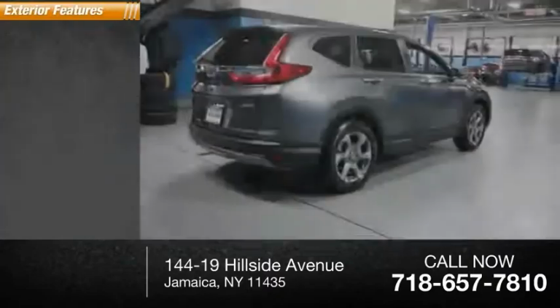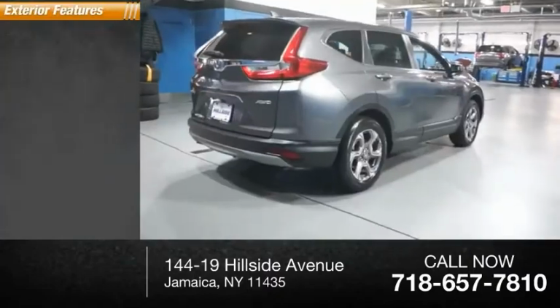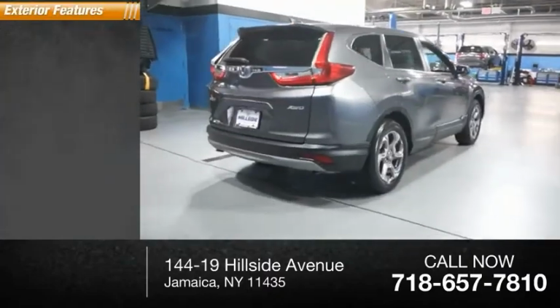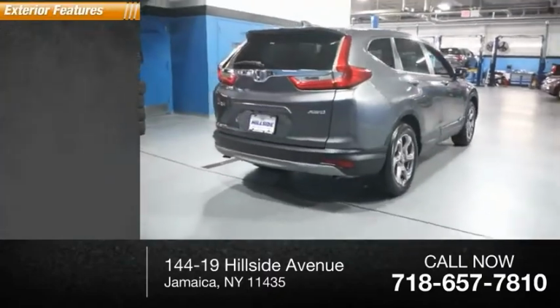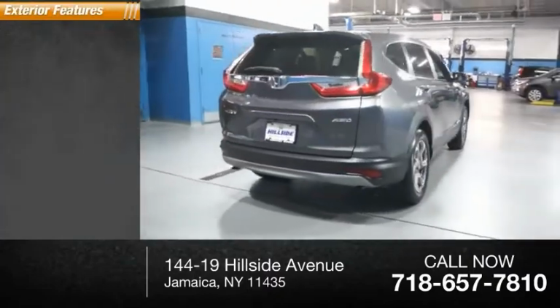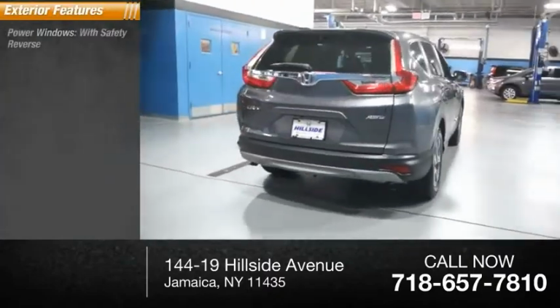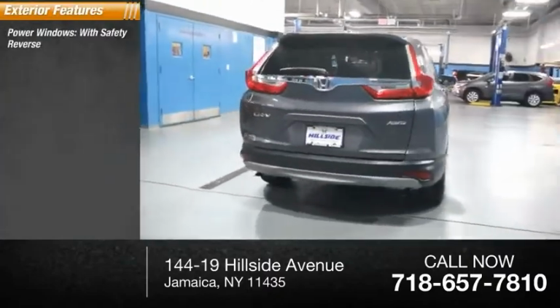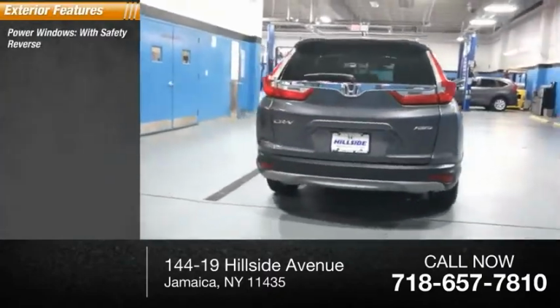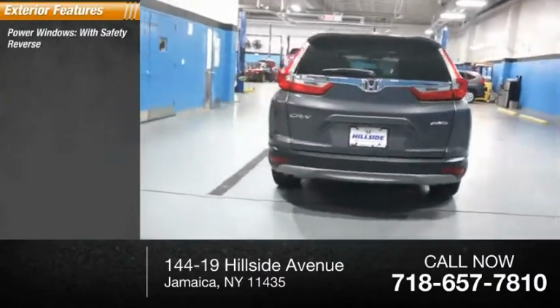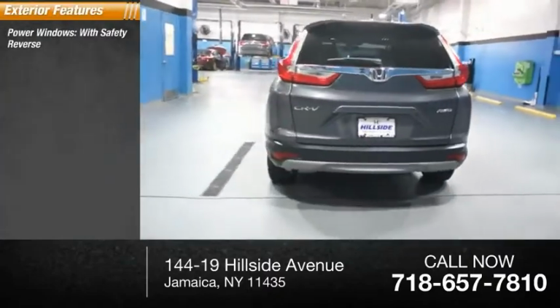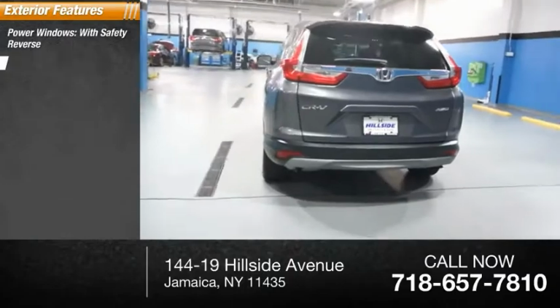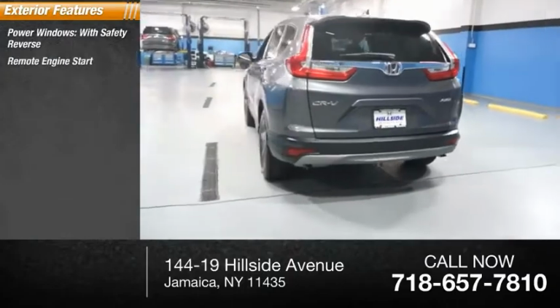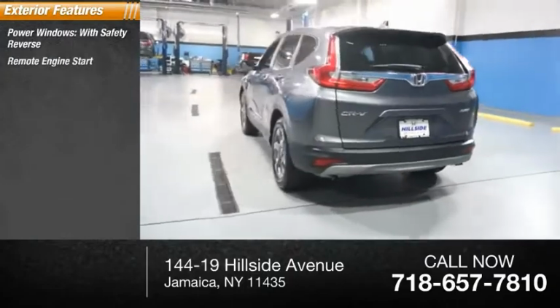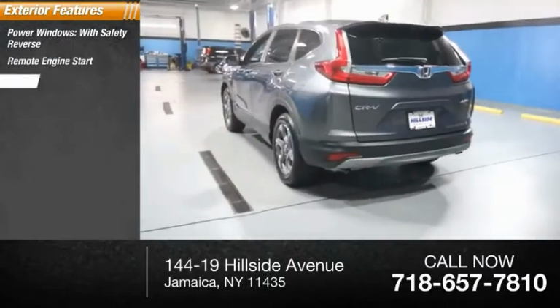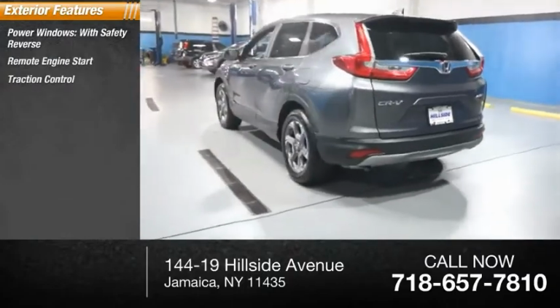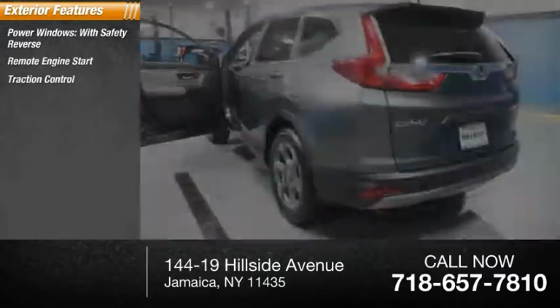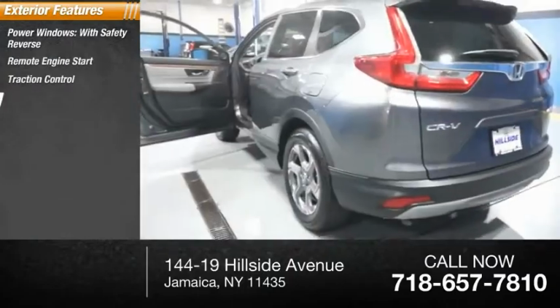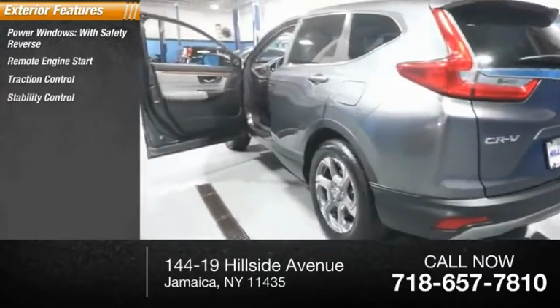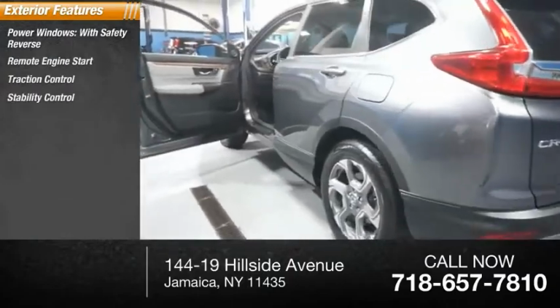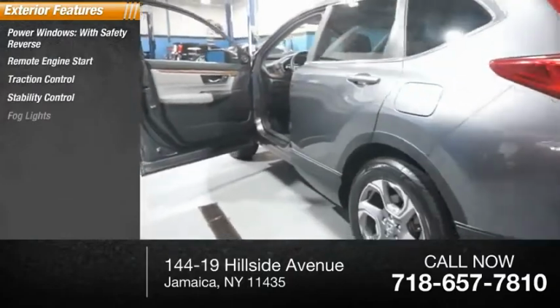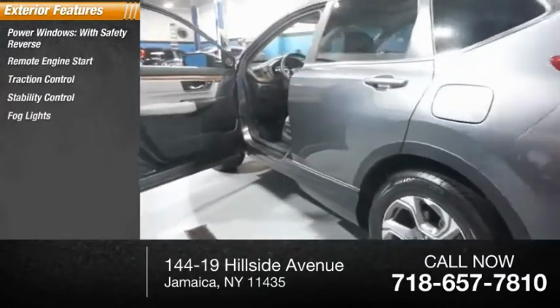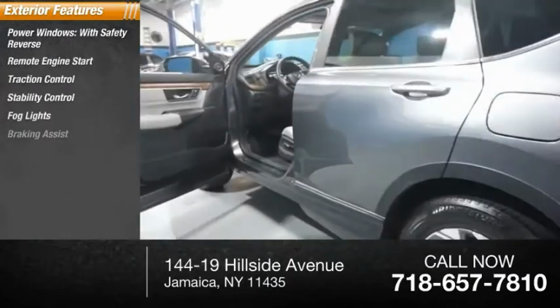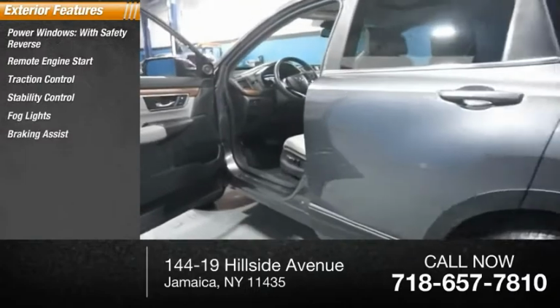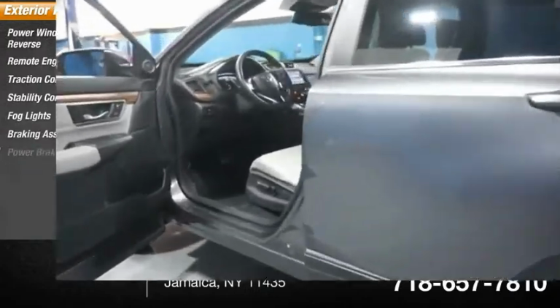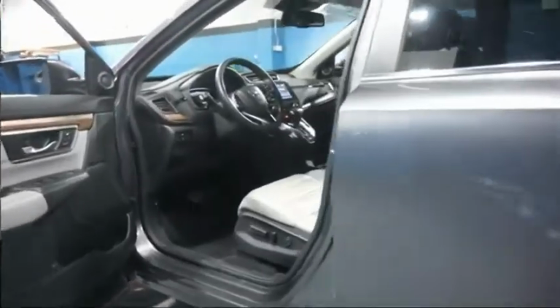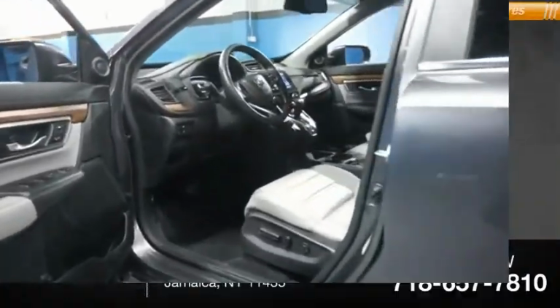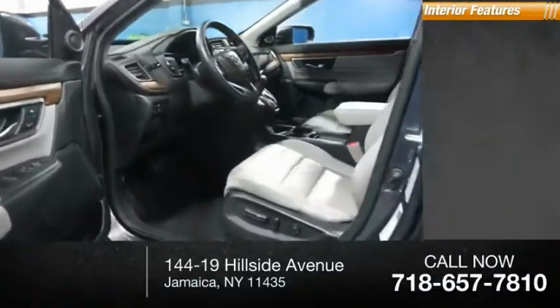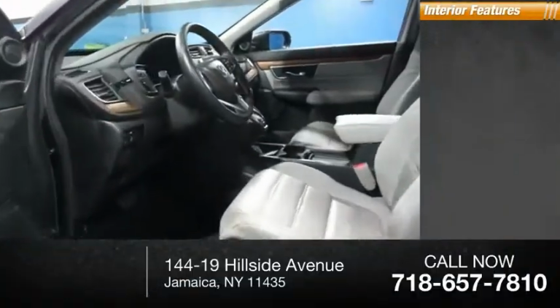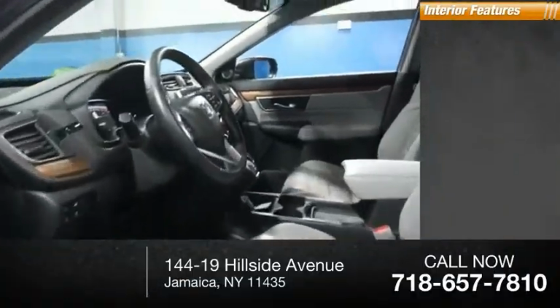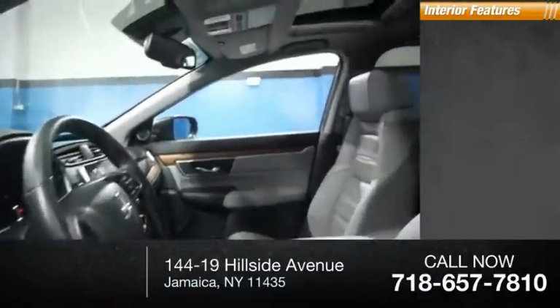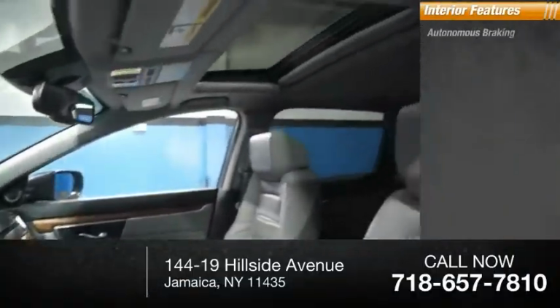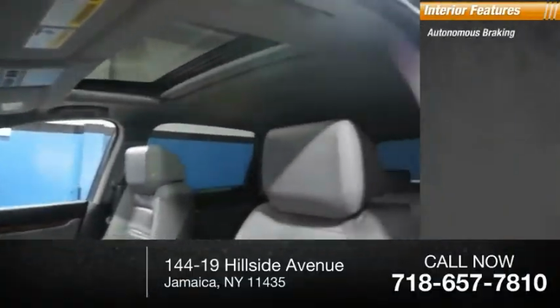Here are some of this vehicle's great options: power windows with safety reverse, remote engine start, traction control, stability control, fog lights, braking assist, and power brakes.